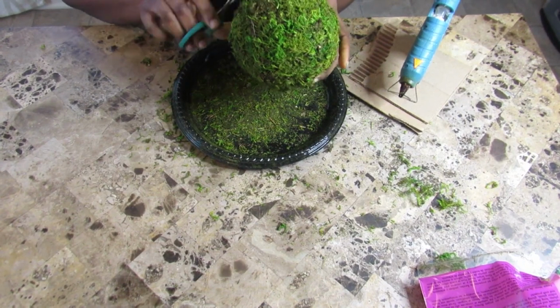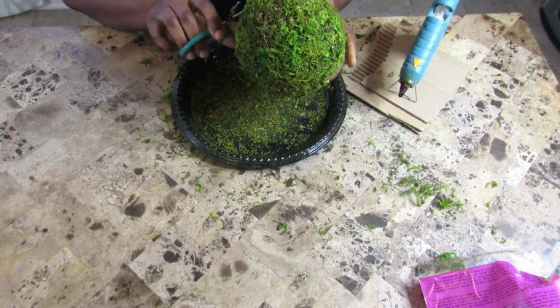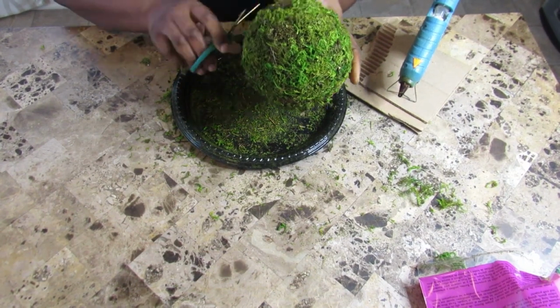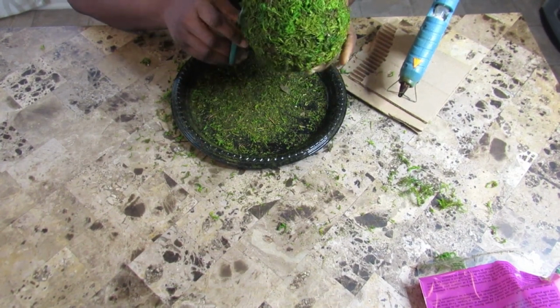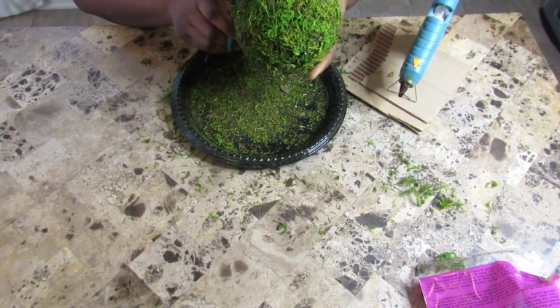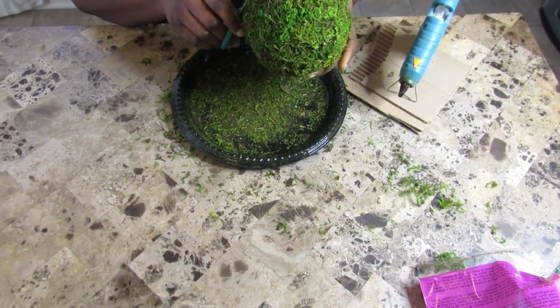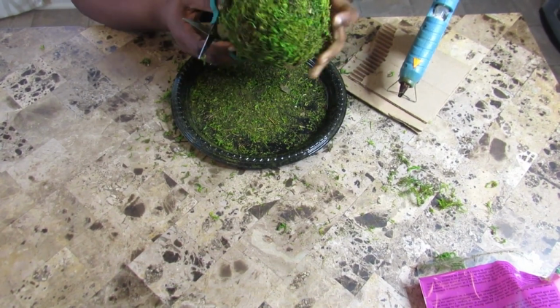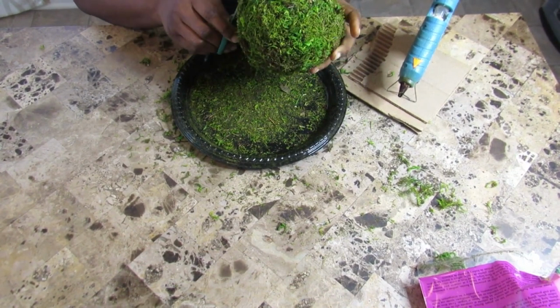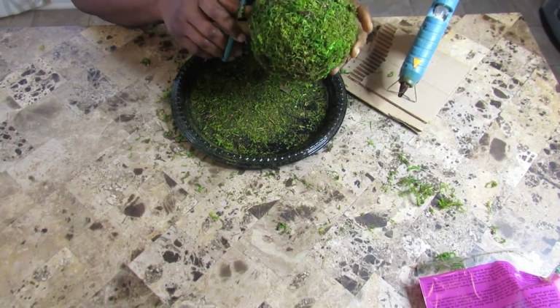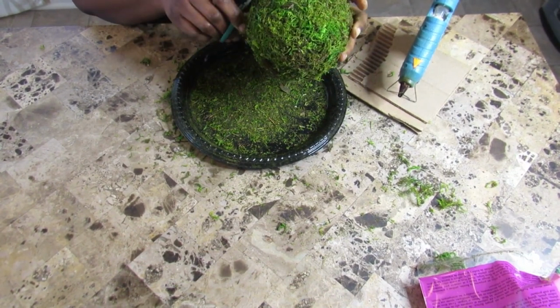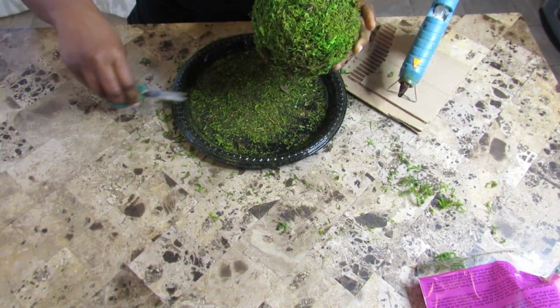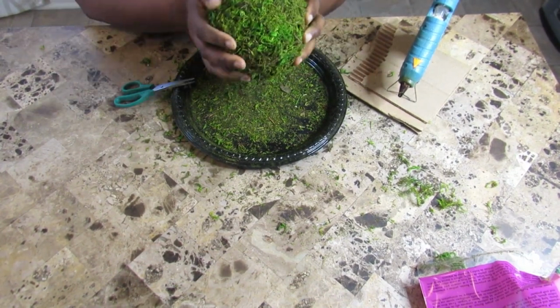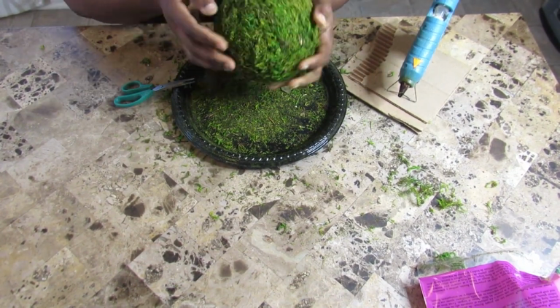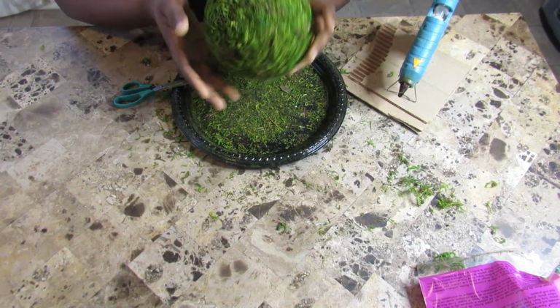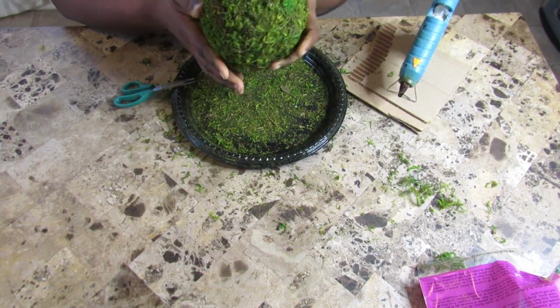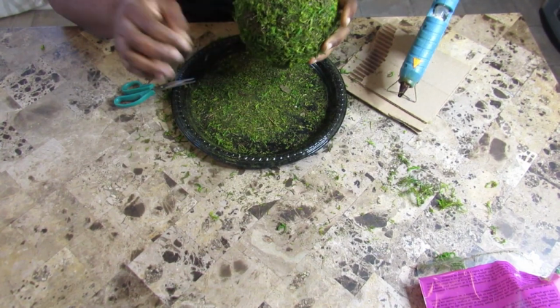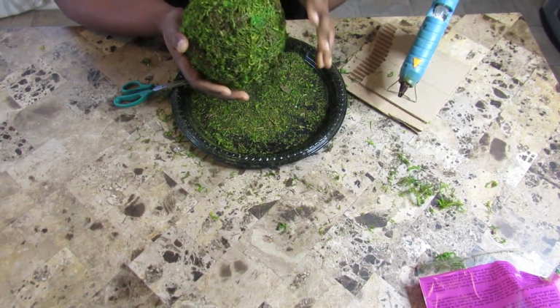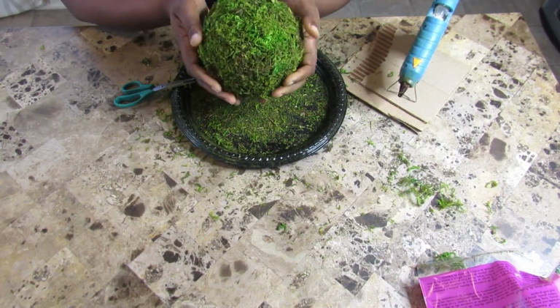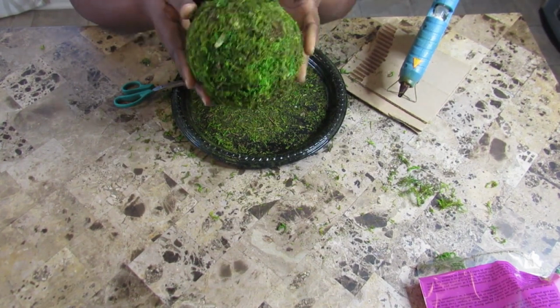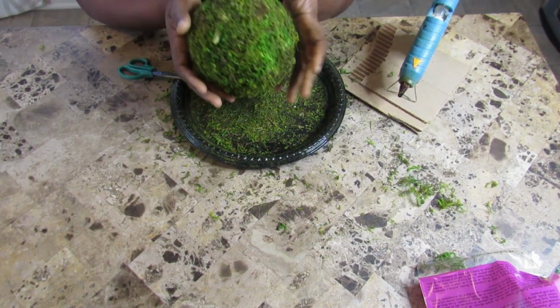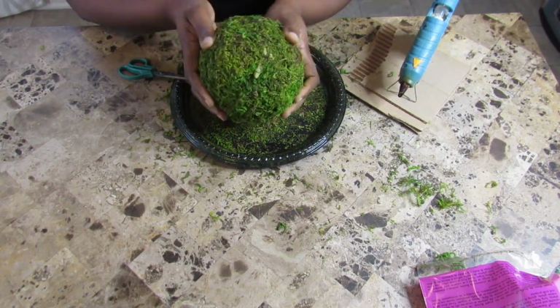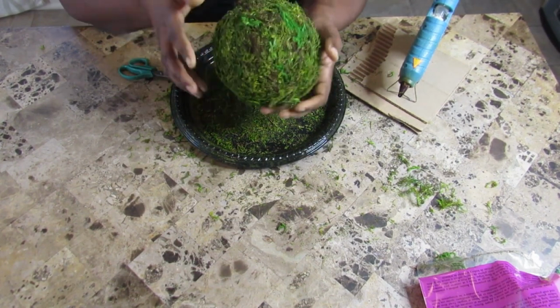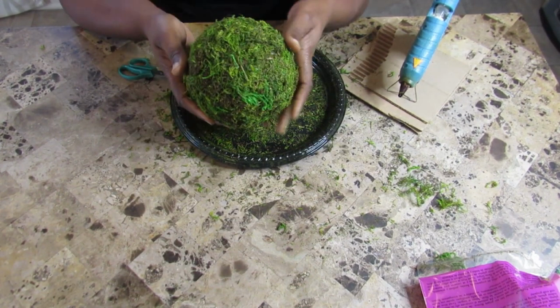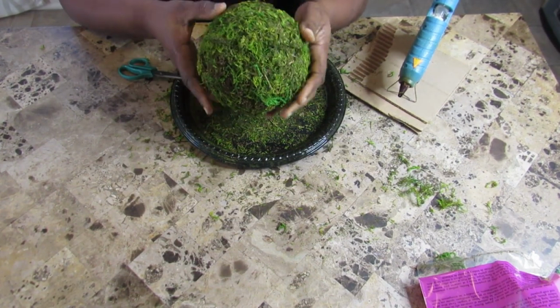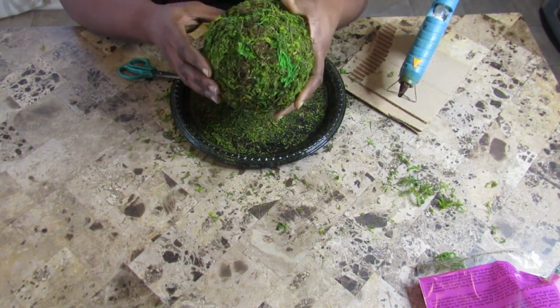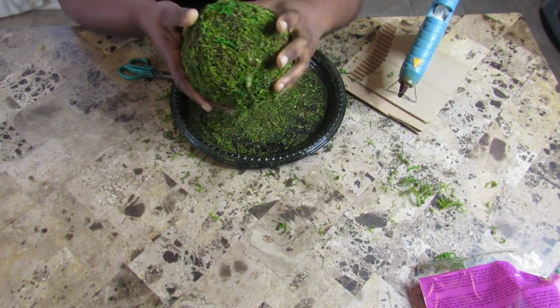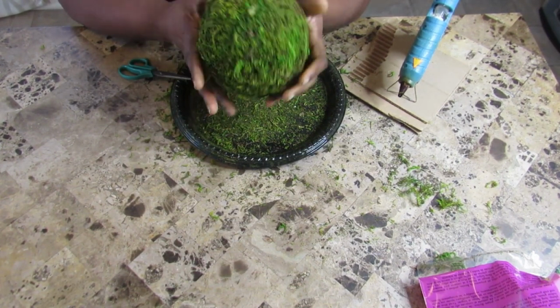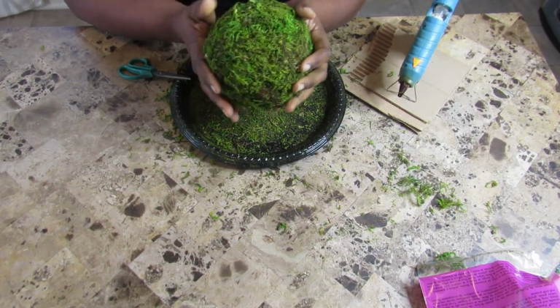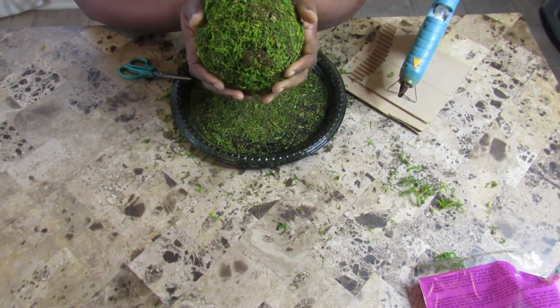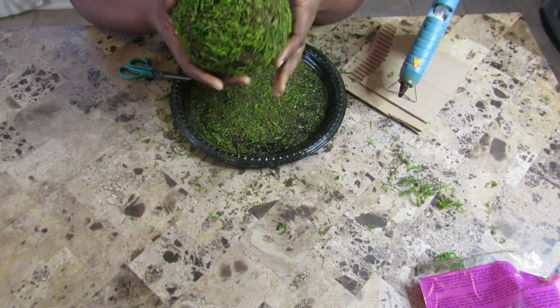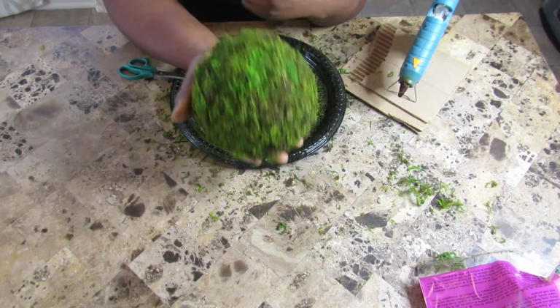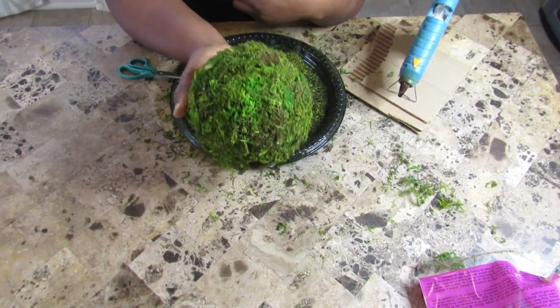Once I glued all the moss to the soccer ball, I just pat it down. And this is the final look.